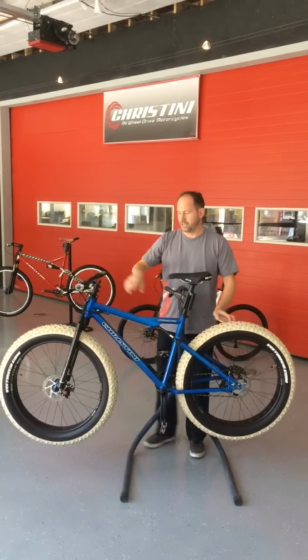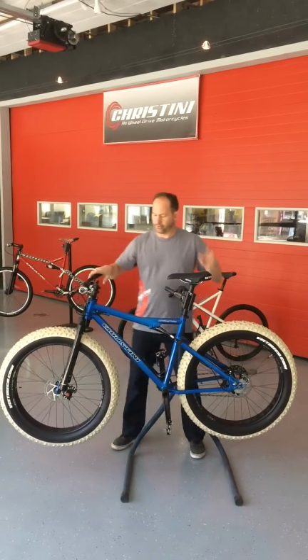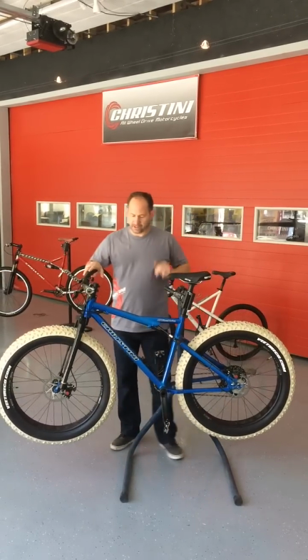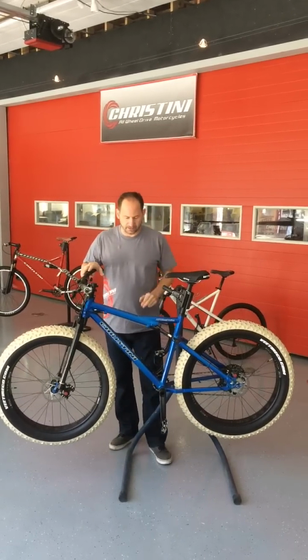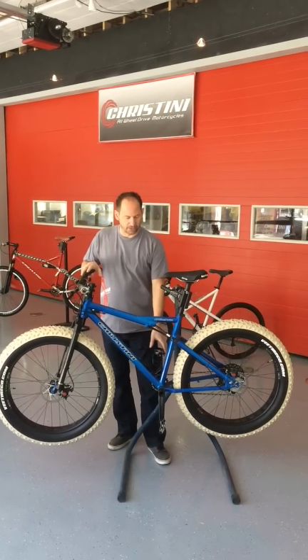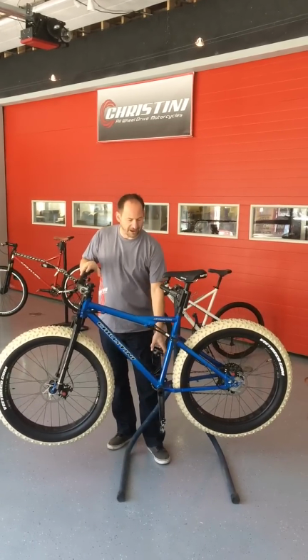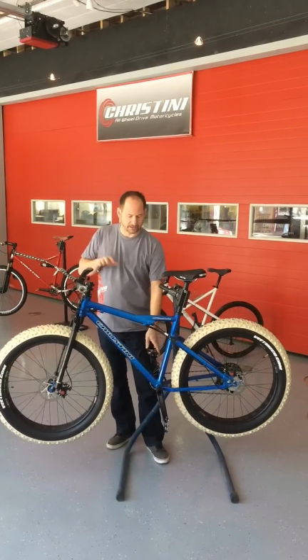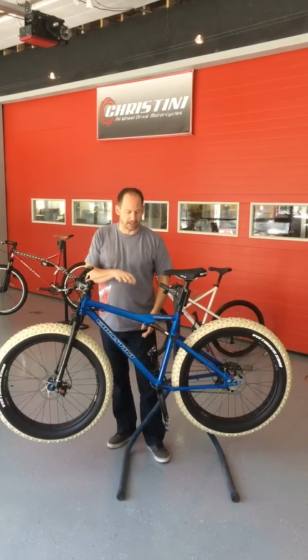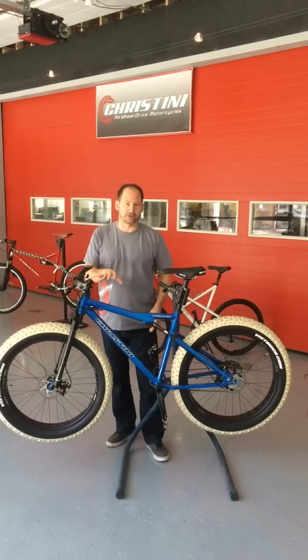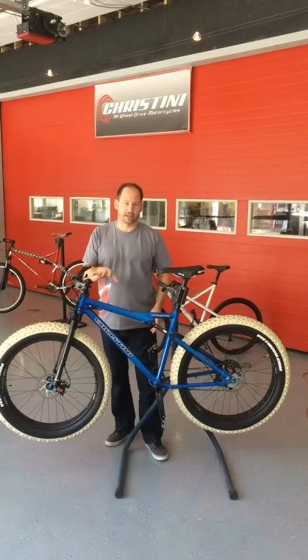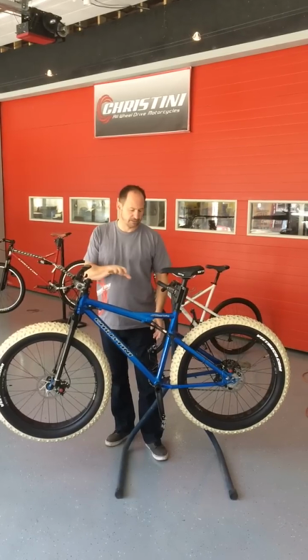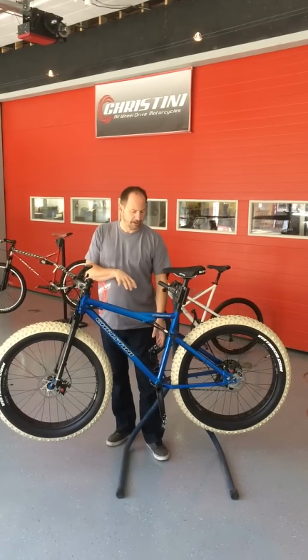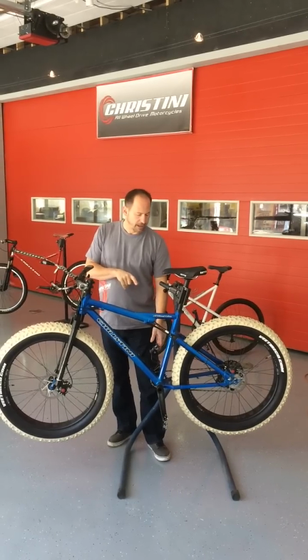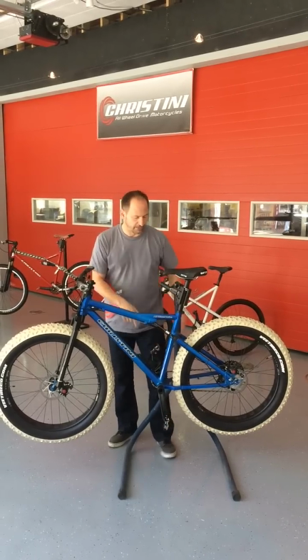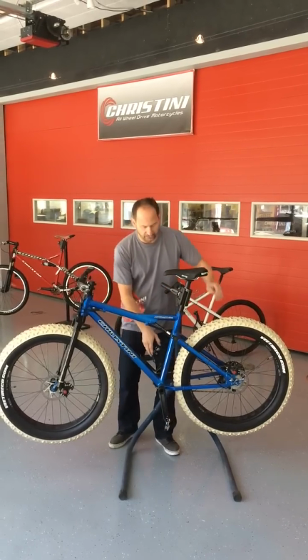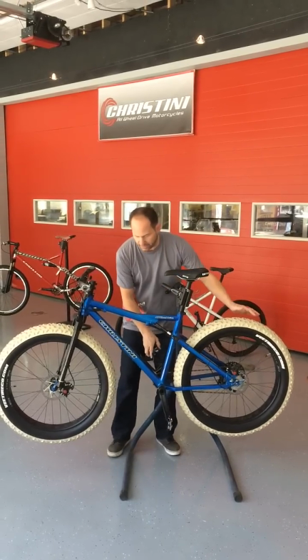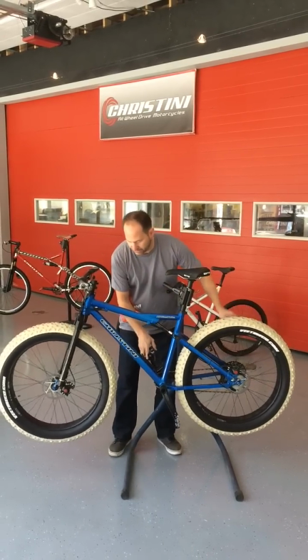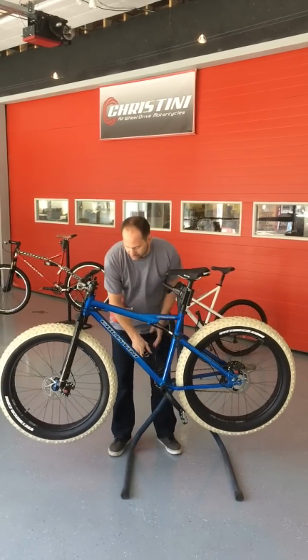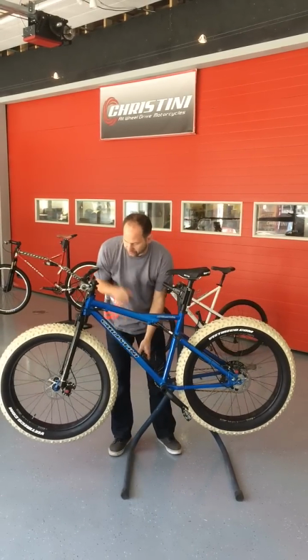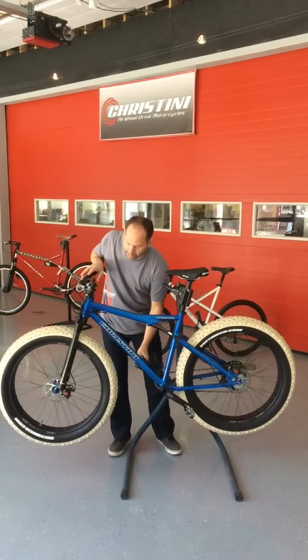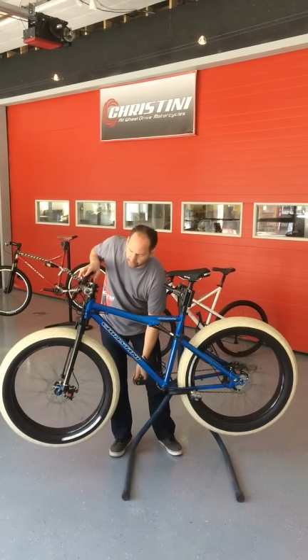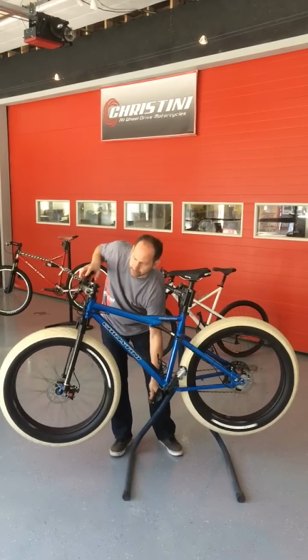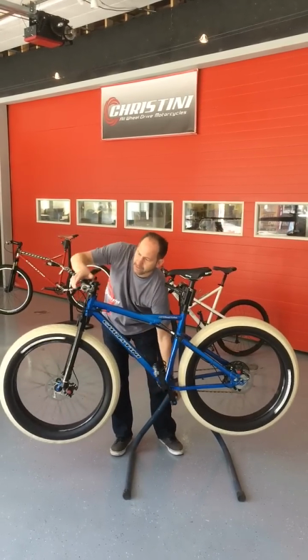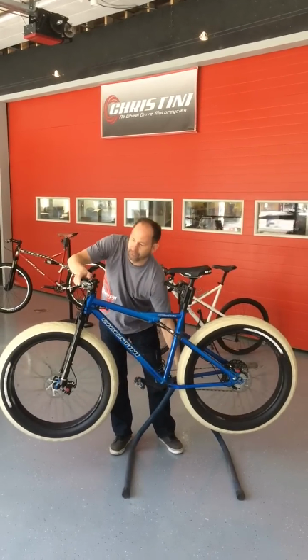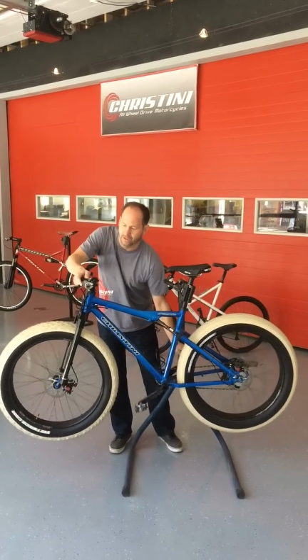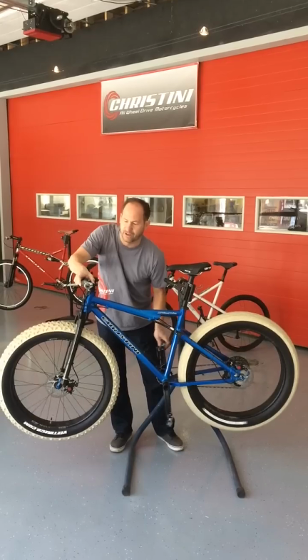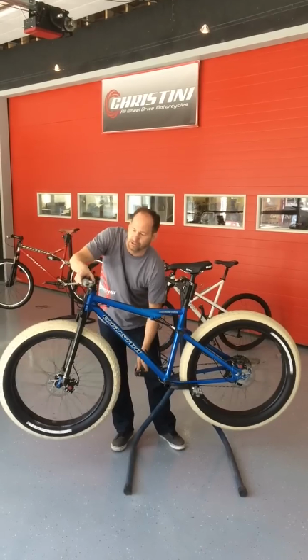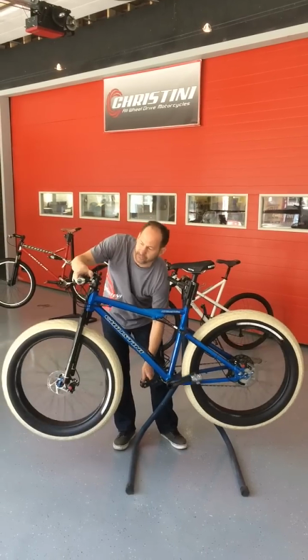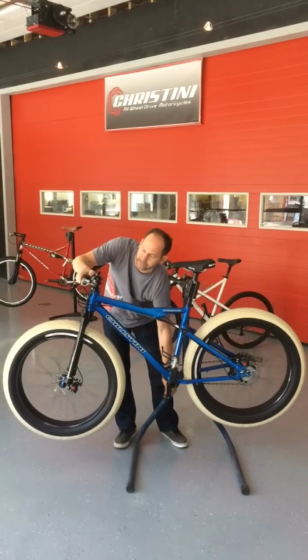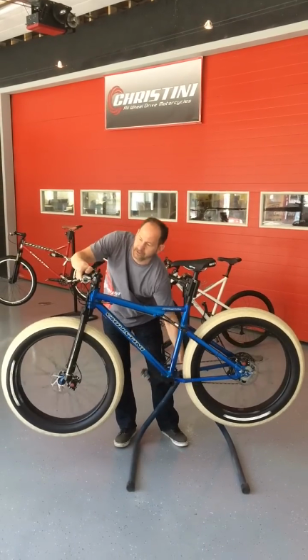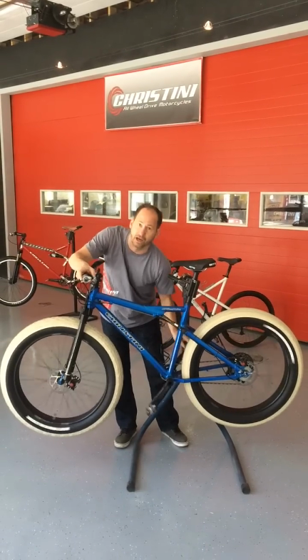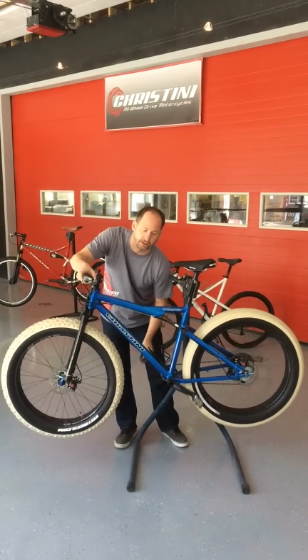Here is our second all-wheel drive FATS, identical to Caitlin's bike. You can see how the drive system is powering the front wheel. There's a shift-on-the-fly clutch on the front that you can turn on and off.